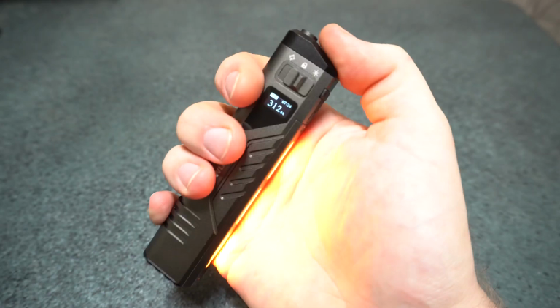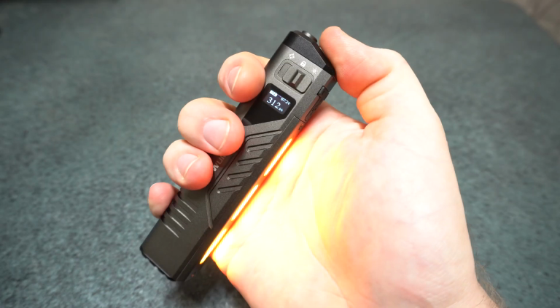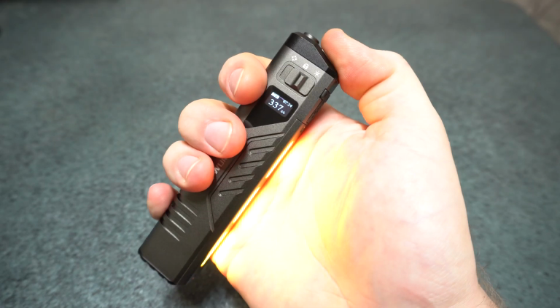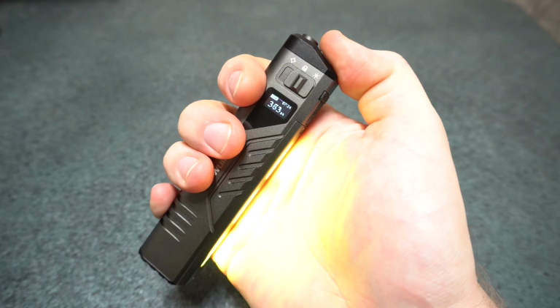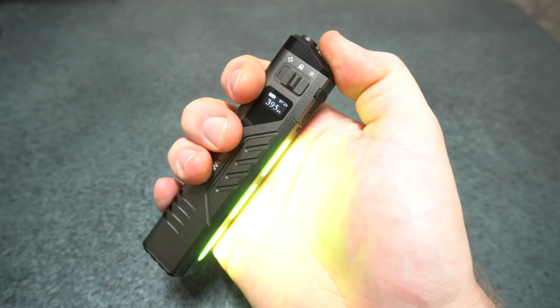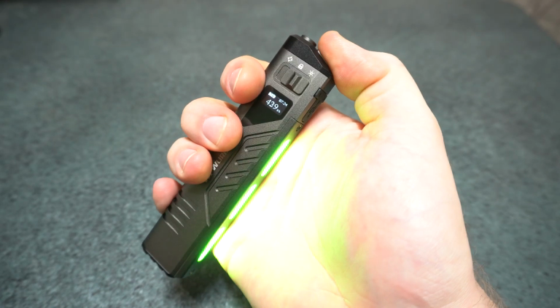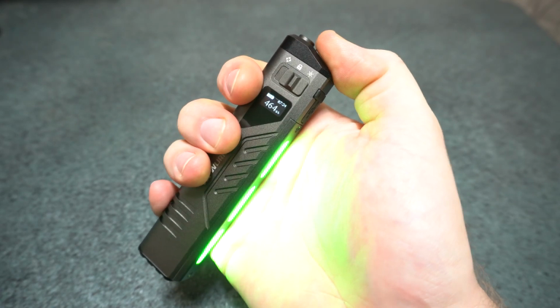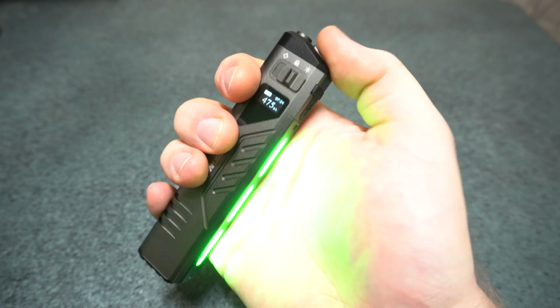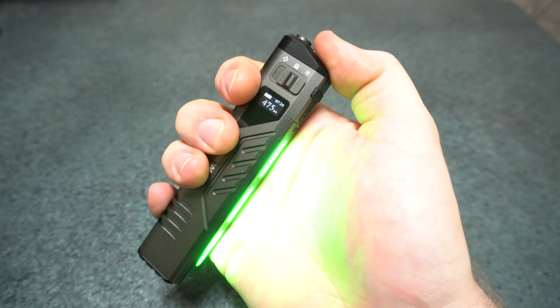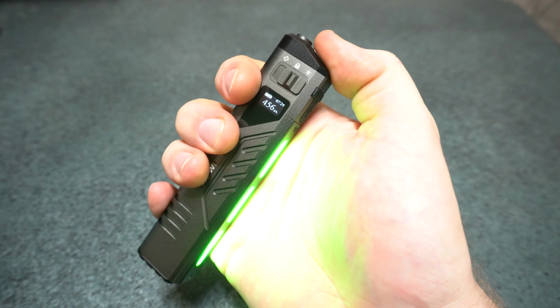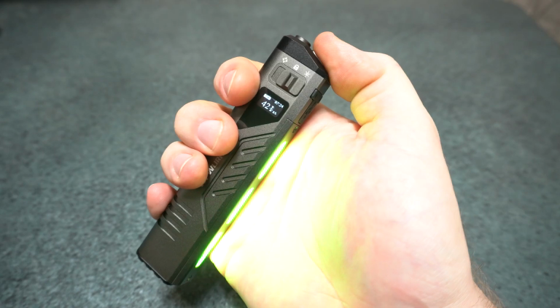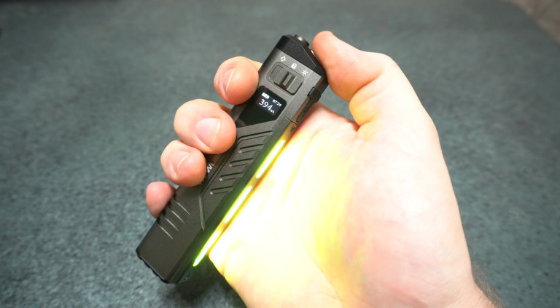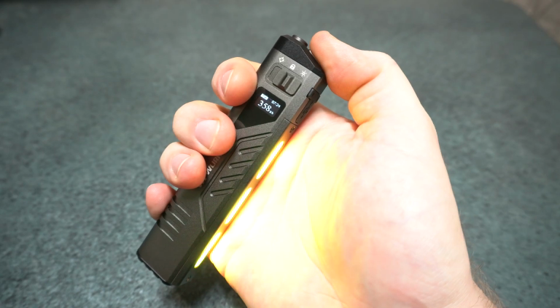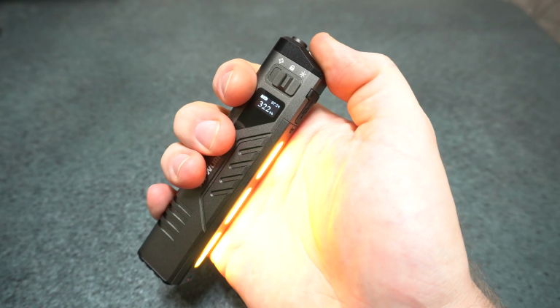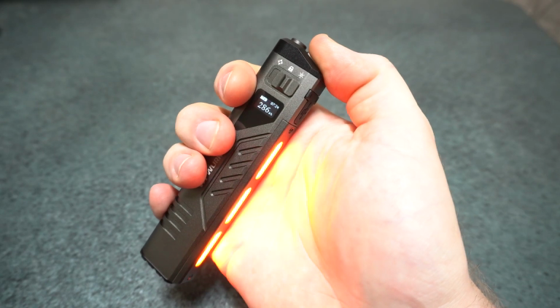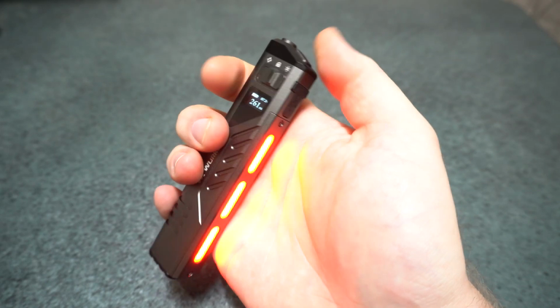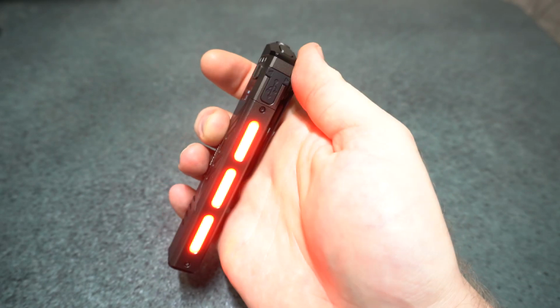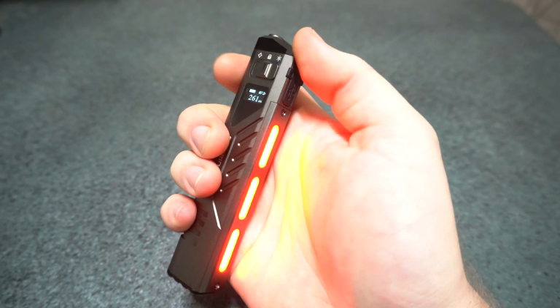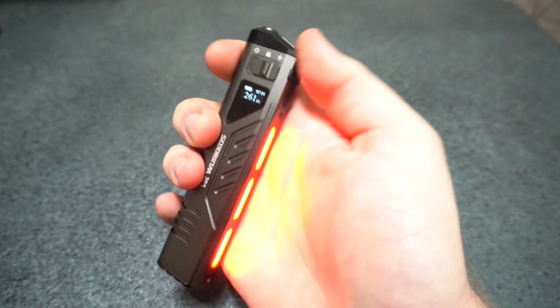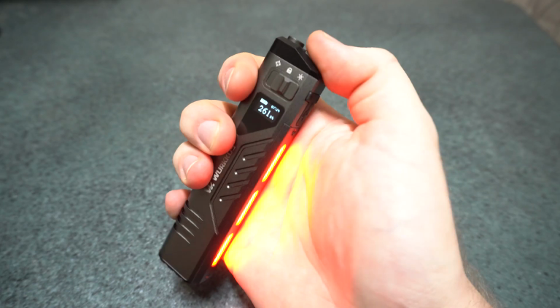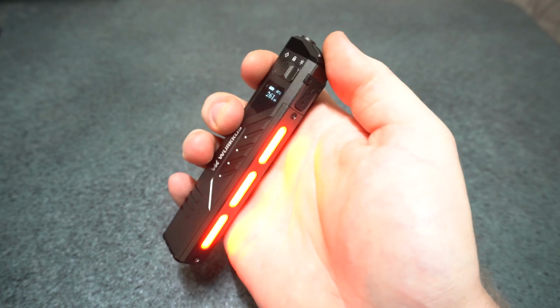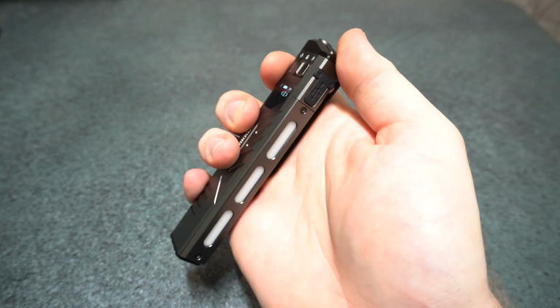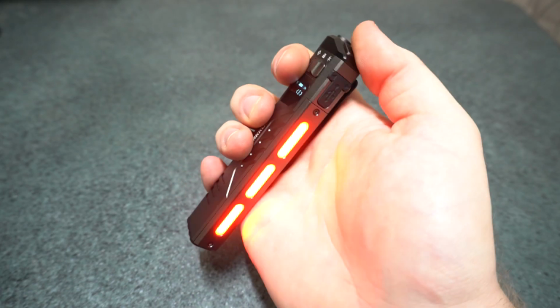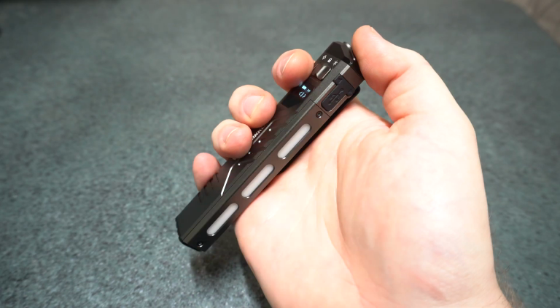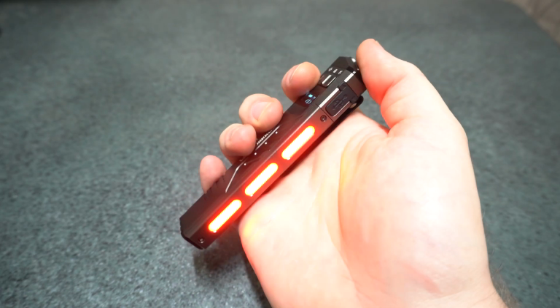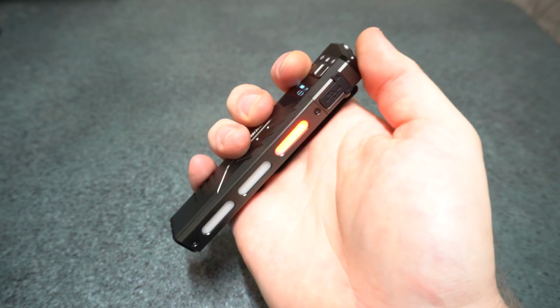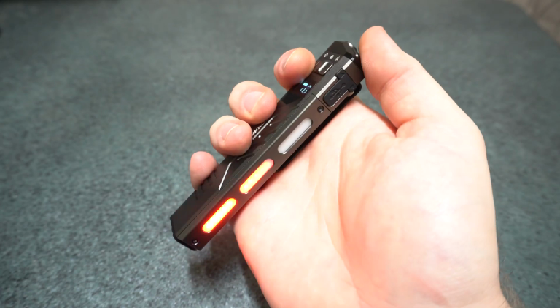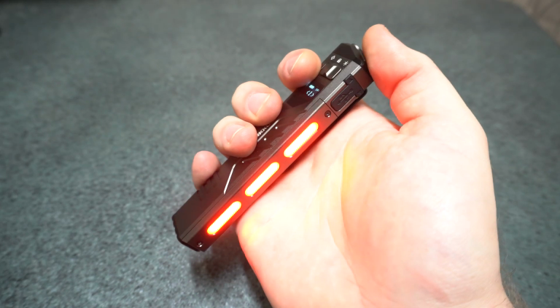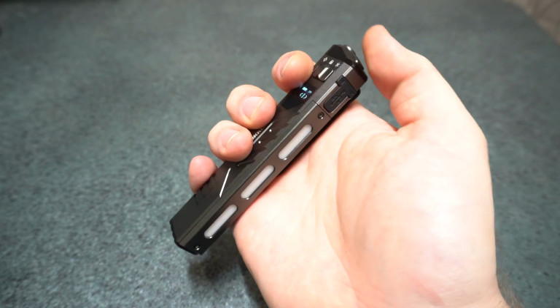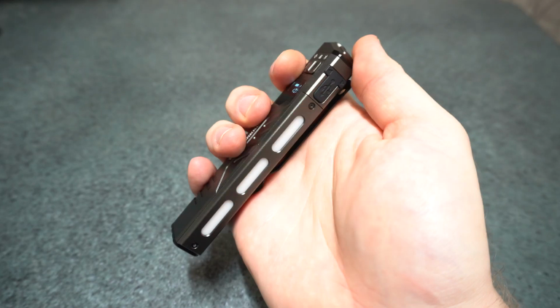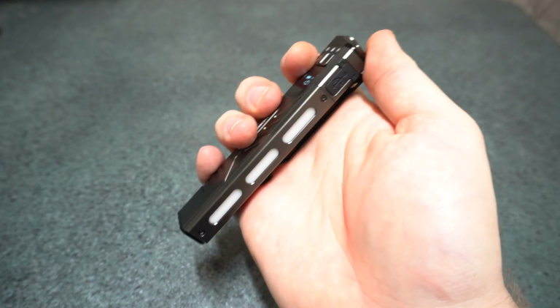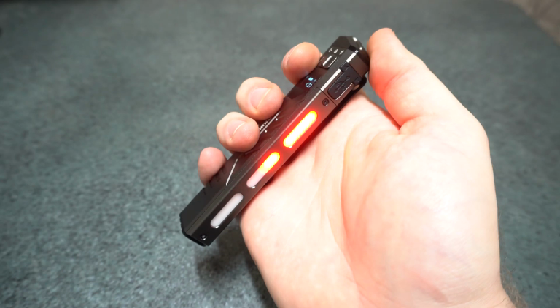Holding the side light switch cycles through different colors — release and press again to change direction. Double press goes through special modes, like a warning light, and then there are all these additional special modes.